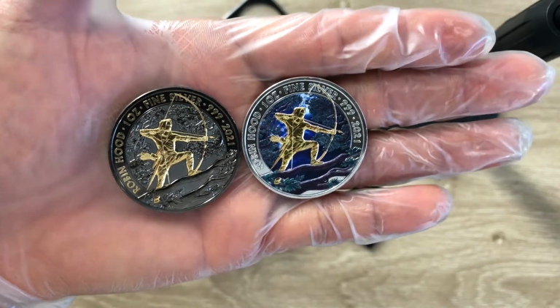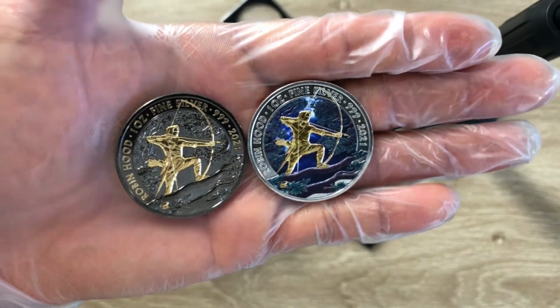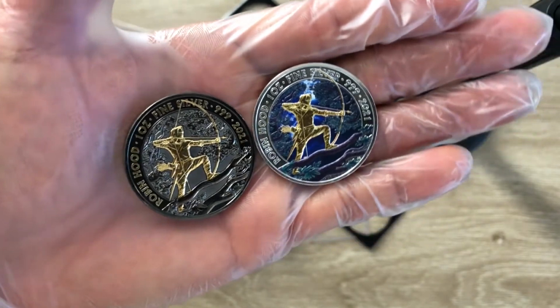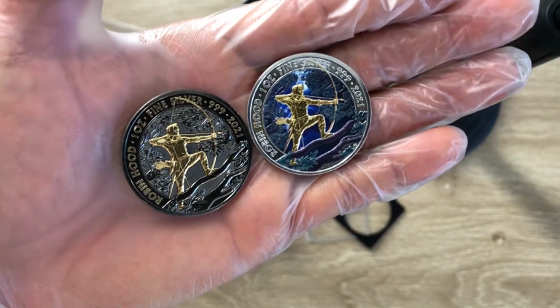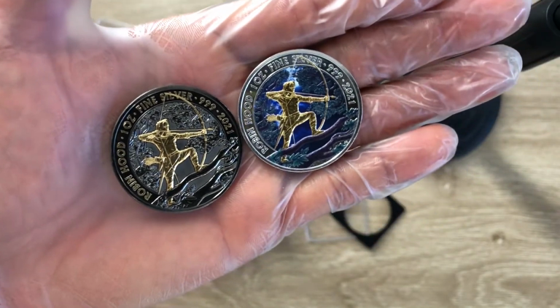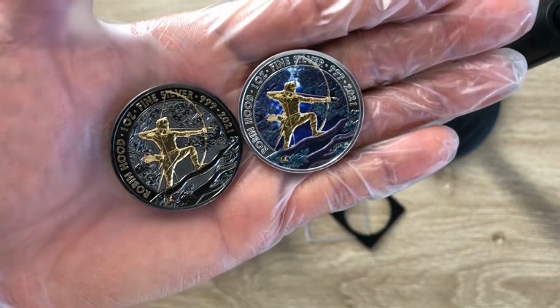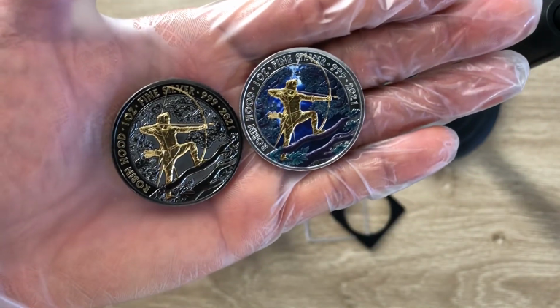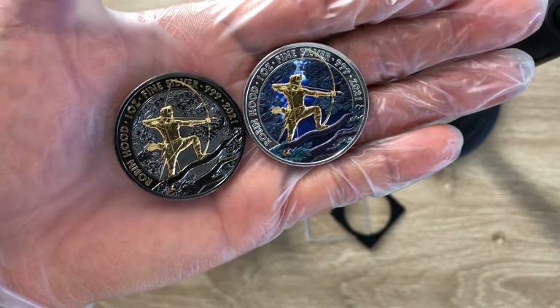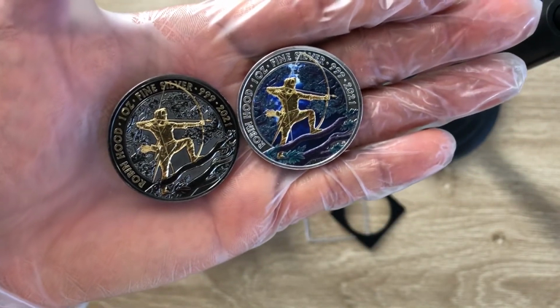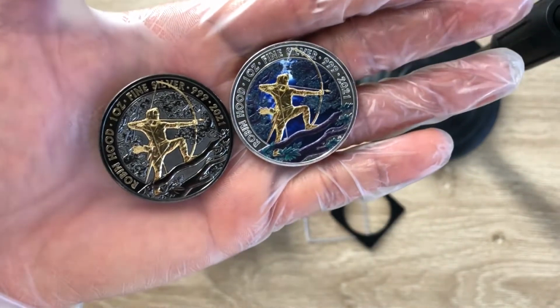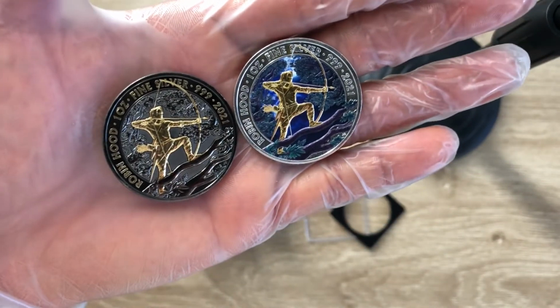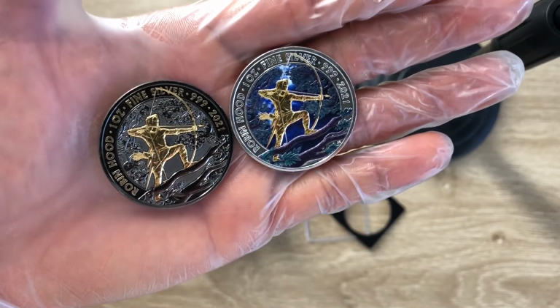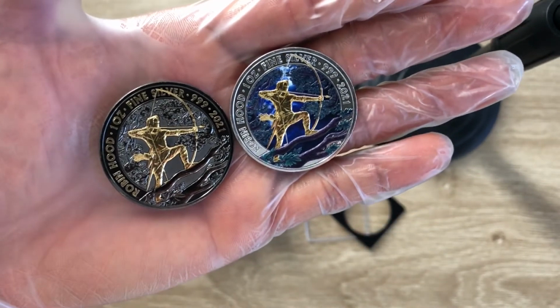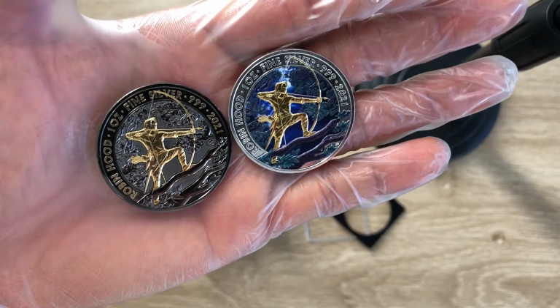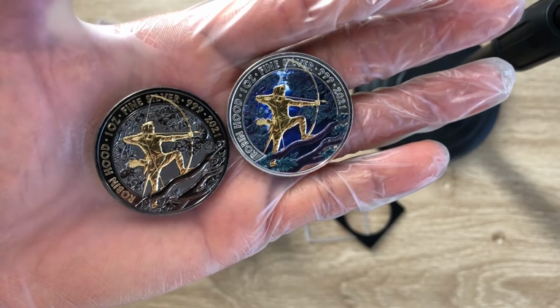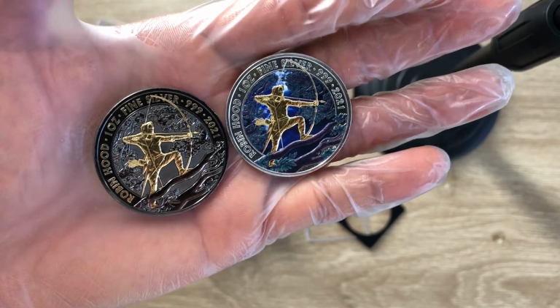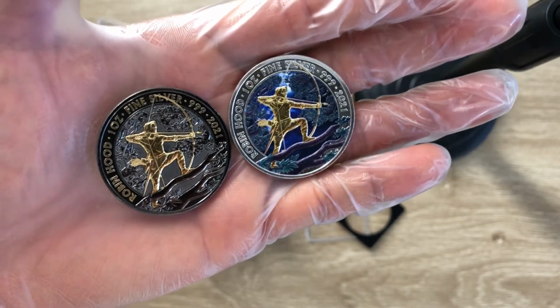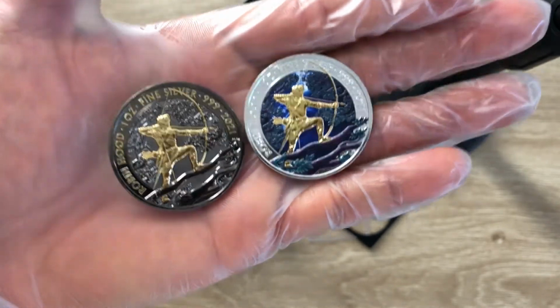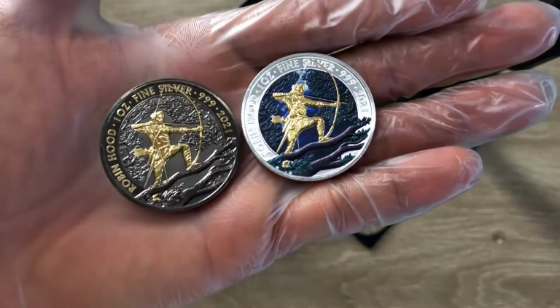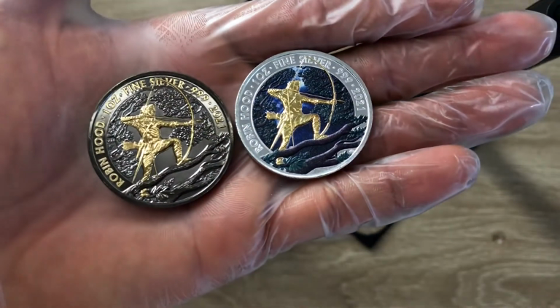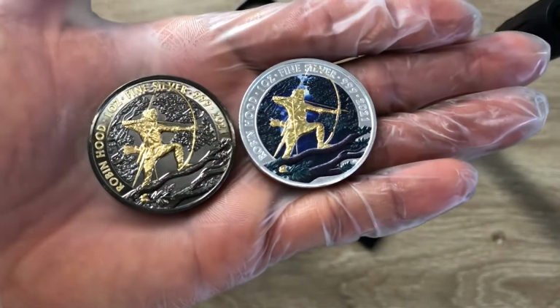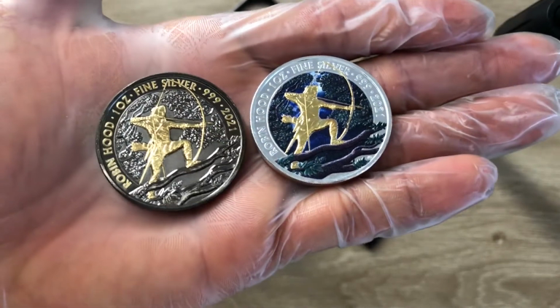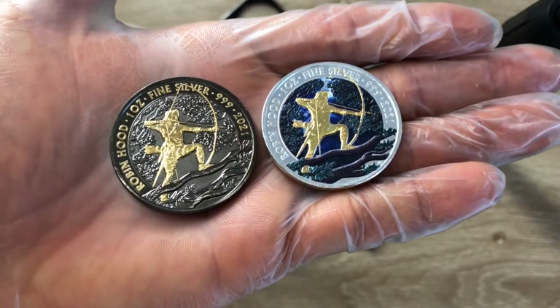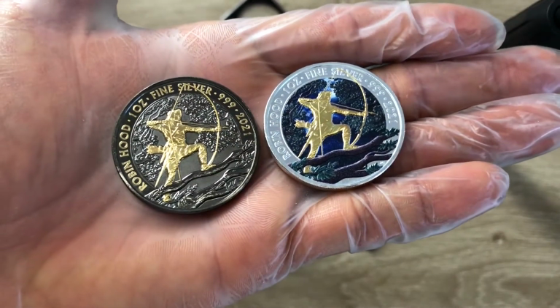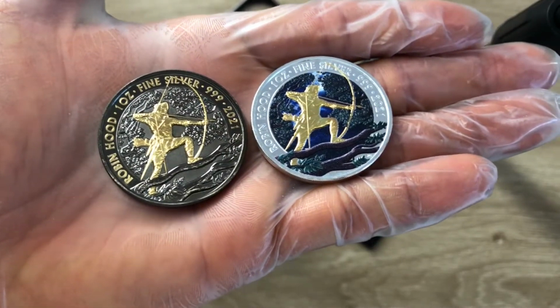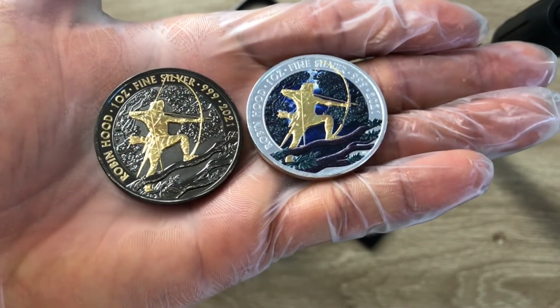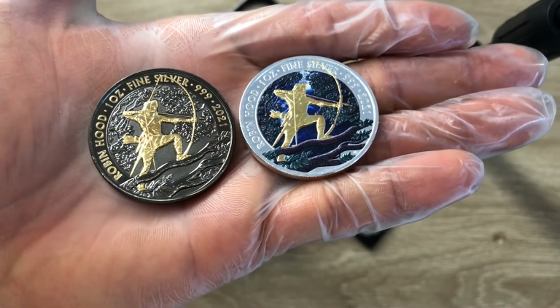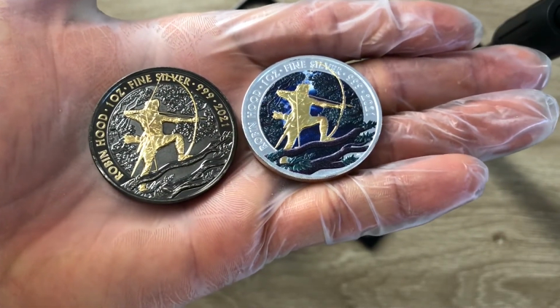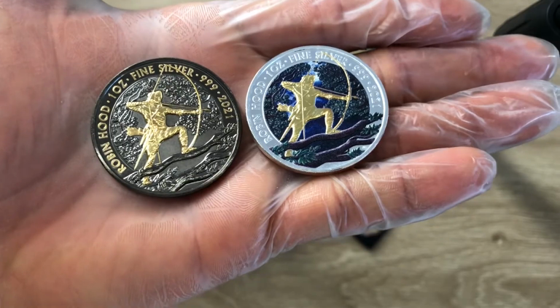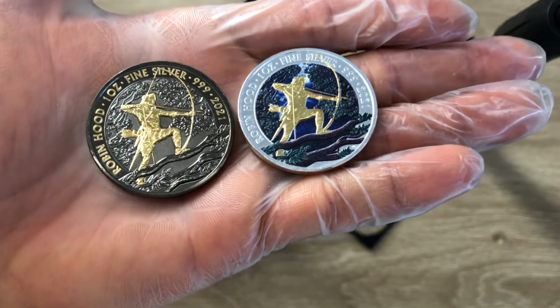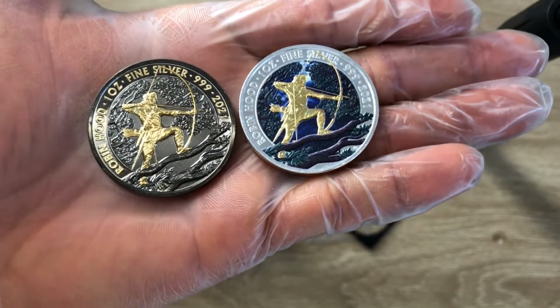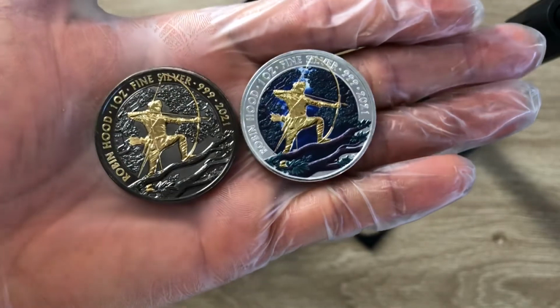However, I believe they have done well. It is a good one. They have done a wonderful job. I acknowledge them for that. I like the gold plating, which is really, really nice.